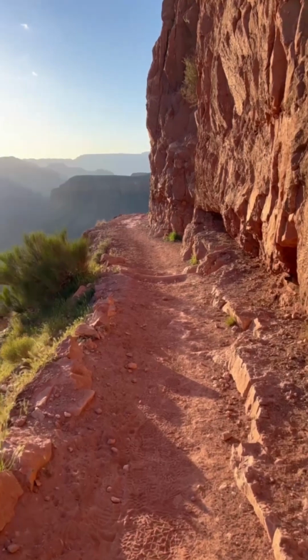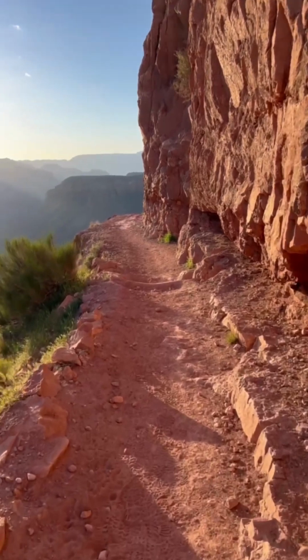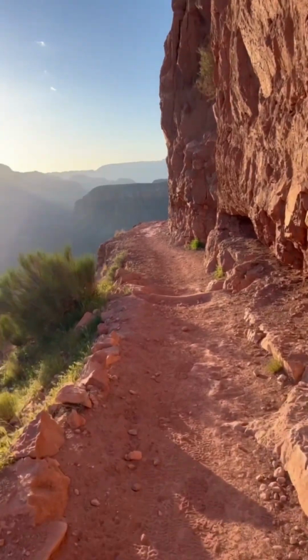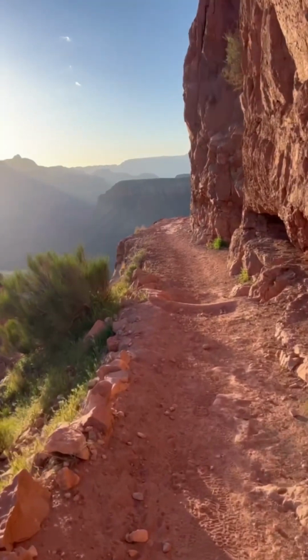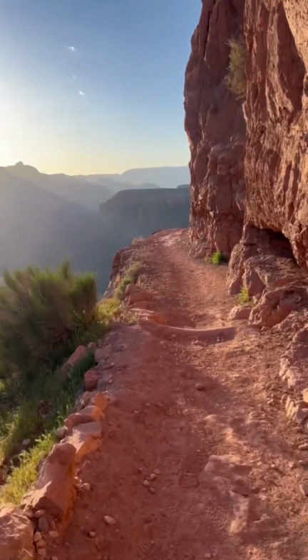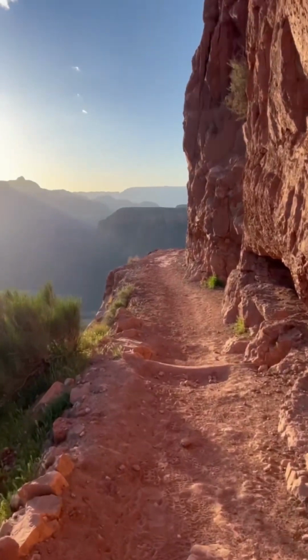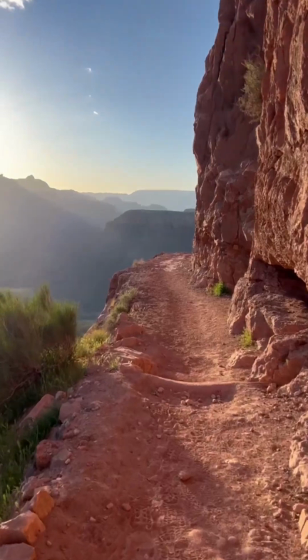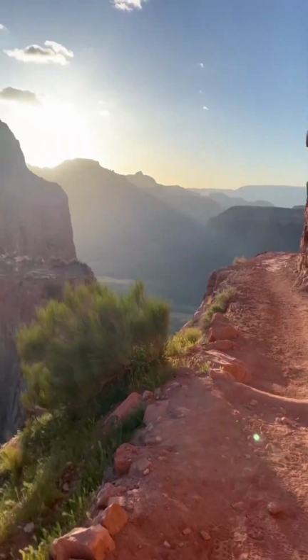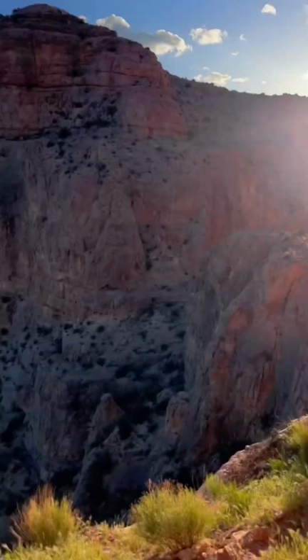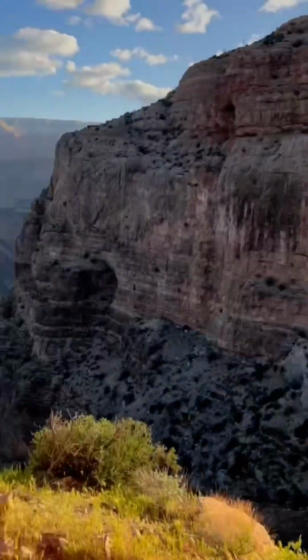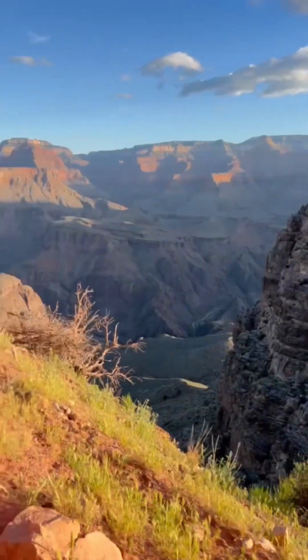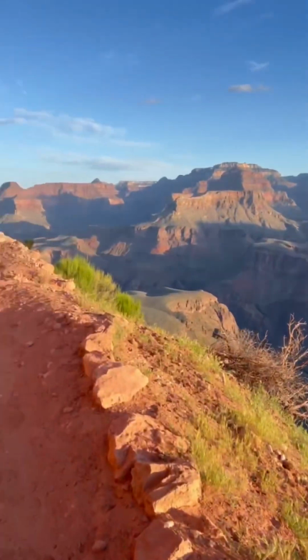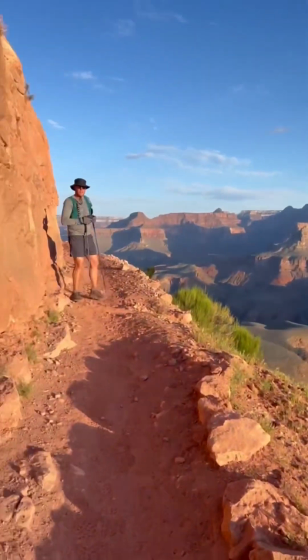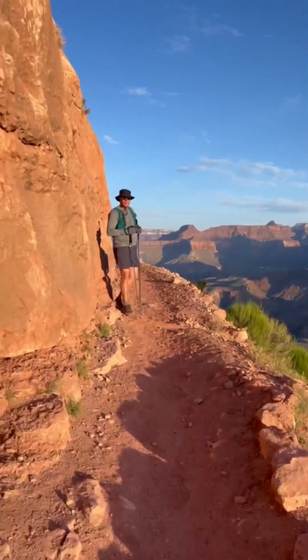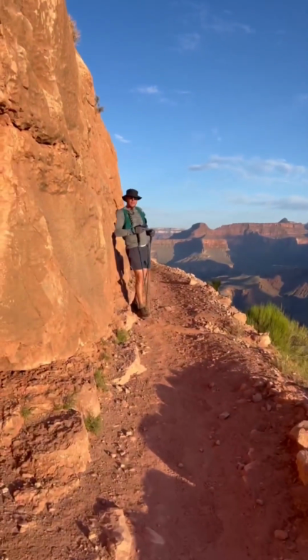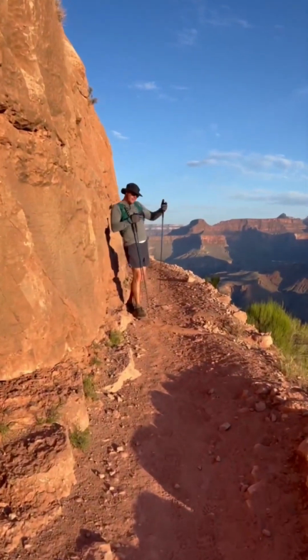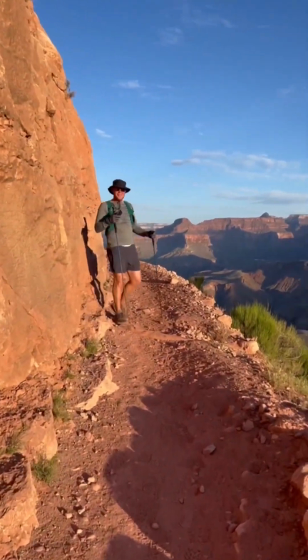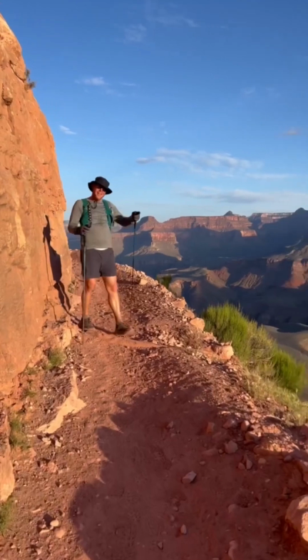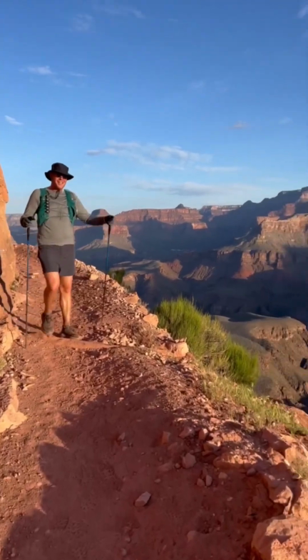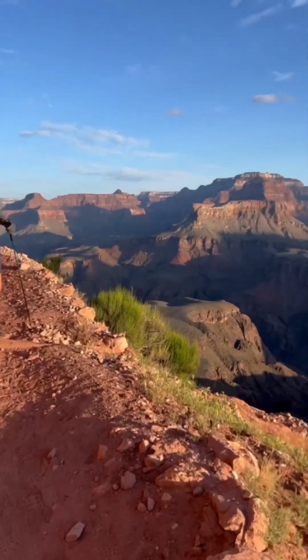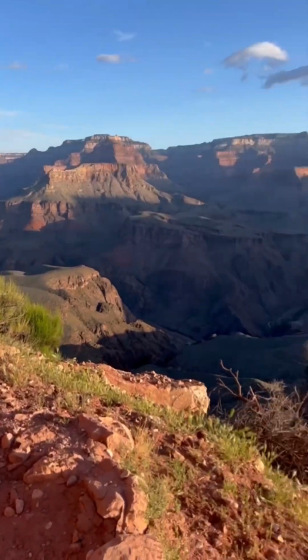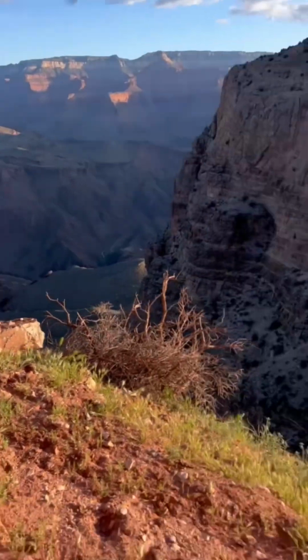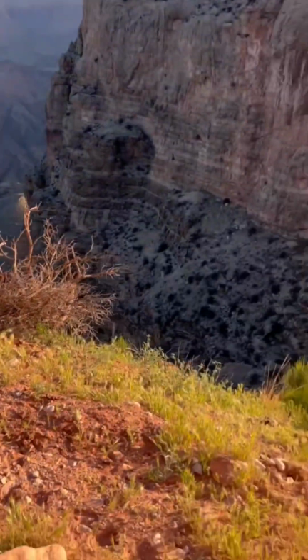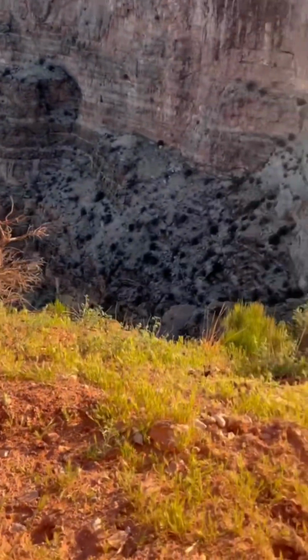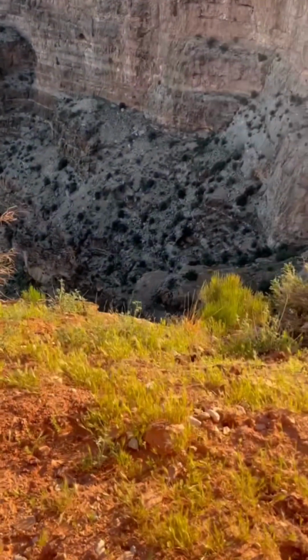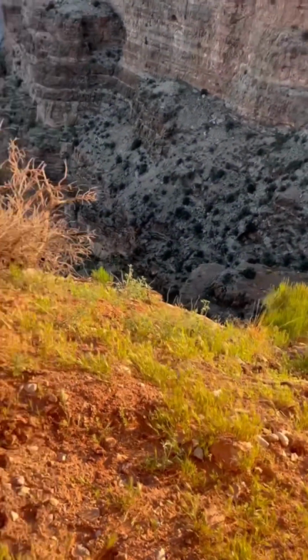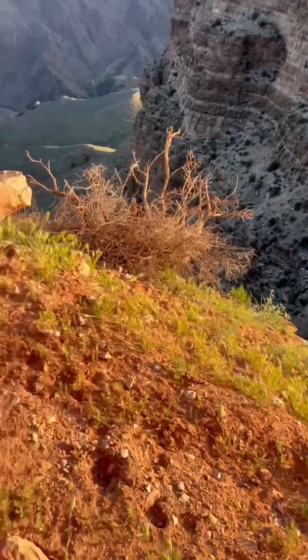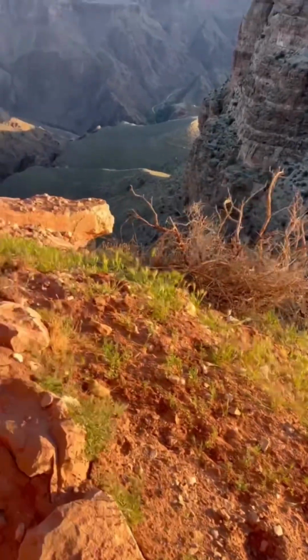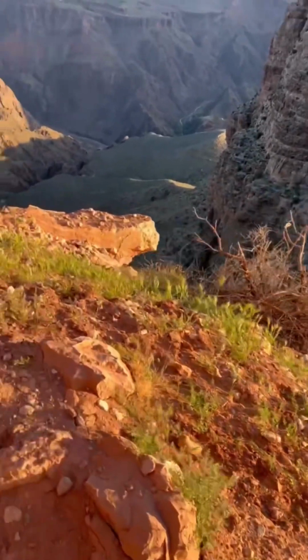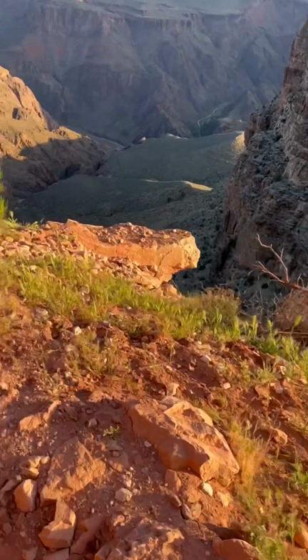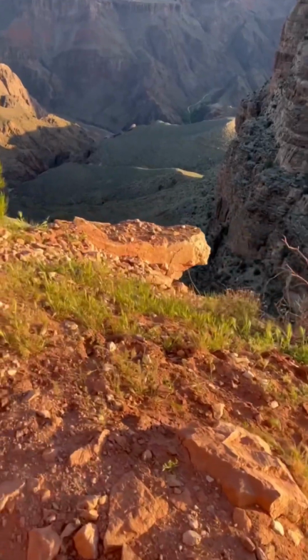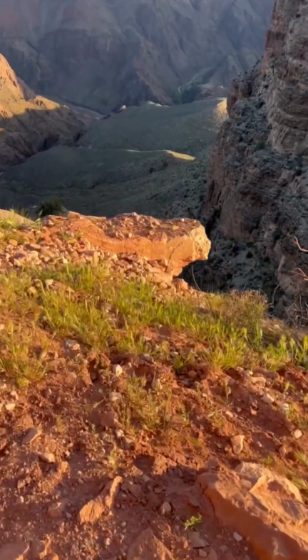I think this is an iconic part of the trail — lots of people get videos here. Ryan just said that's death. I think he's right, that's pretty steep.